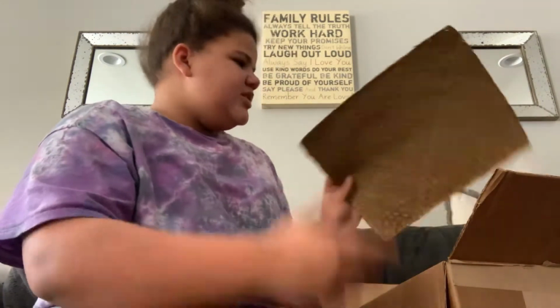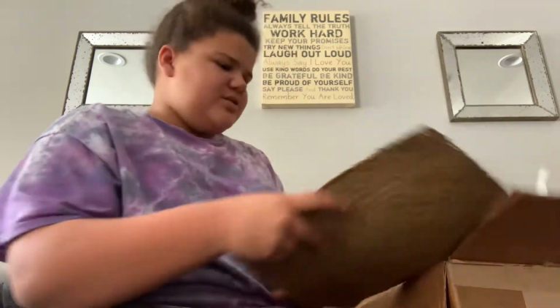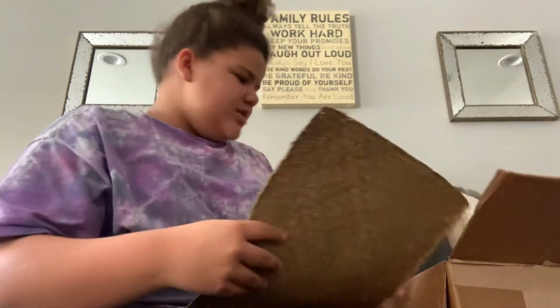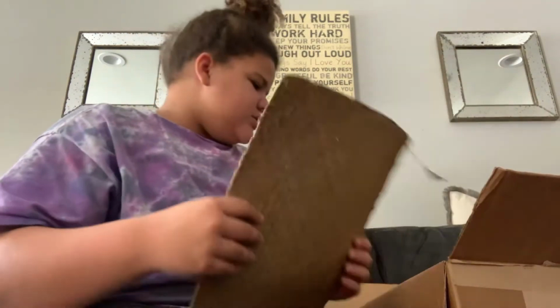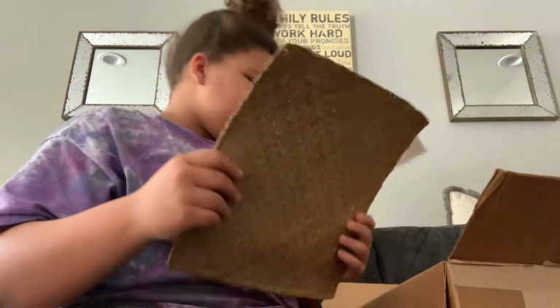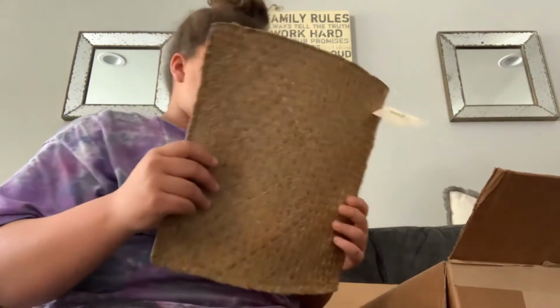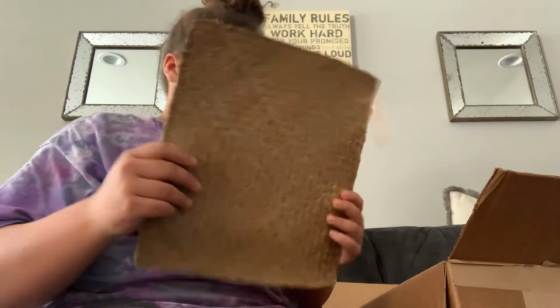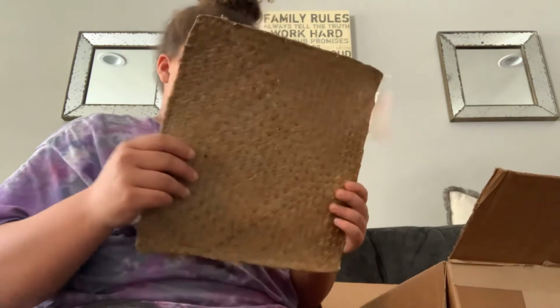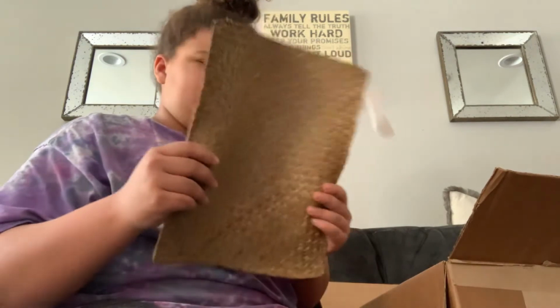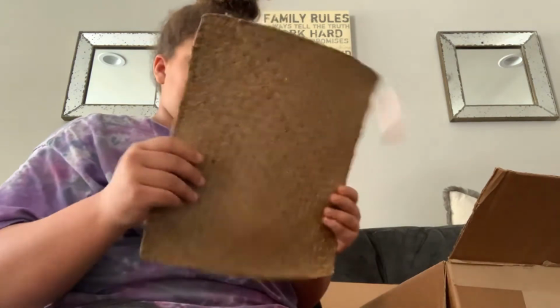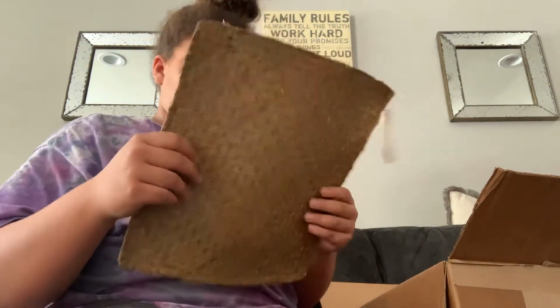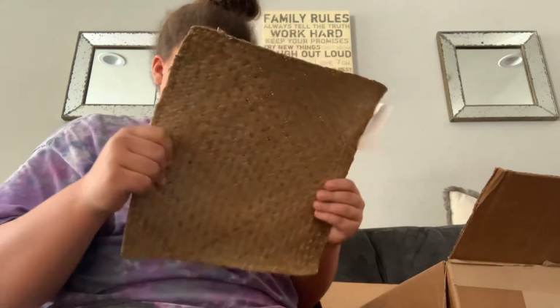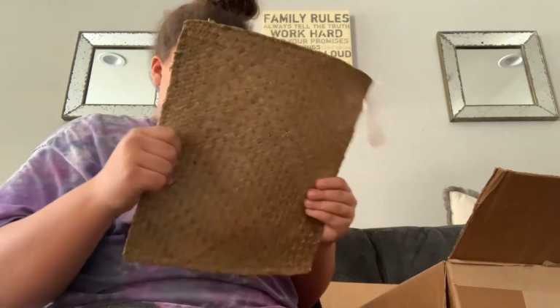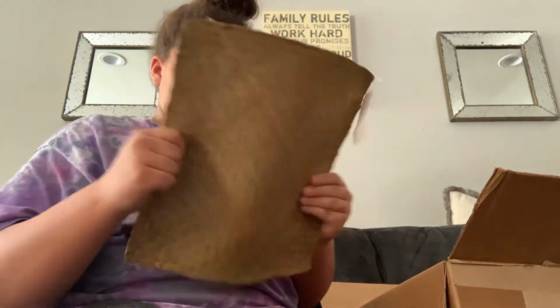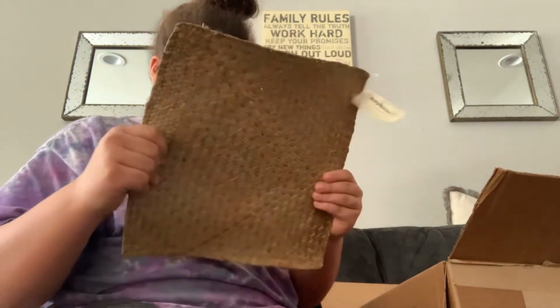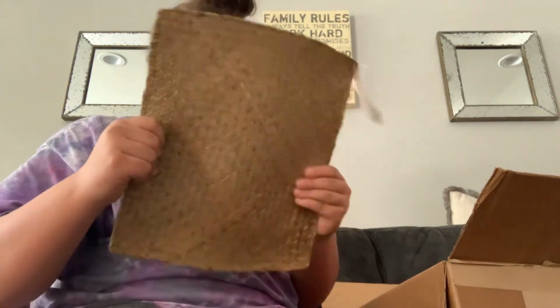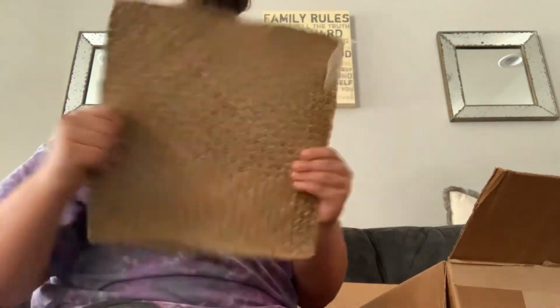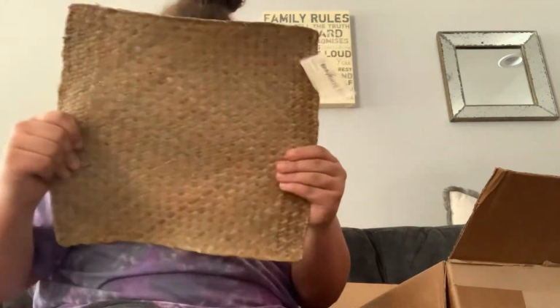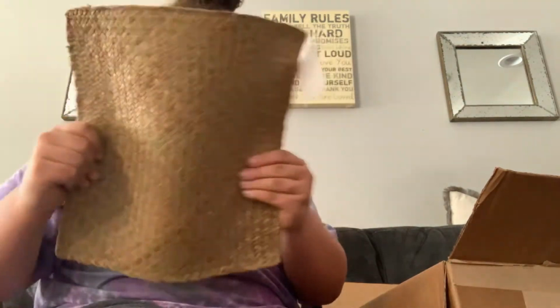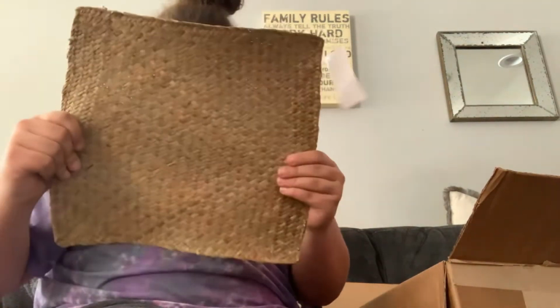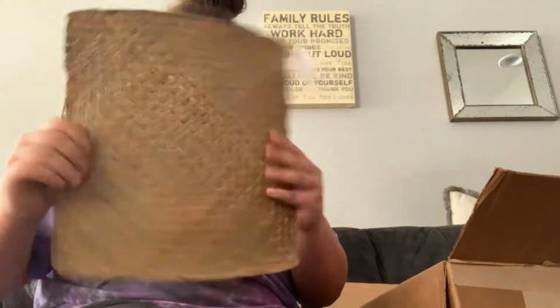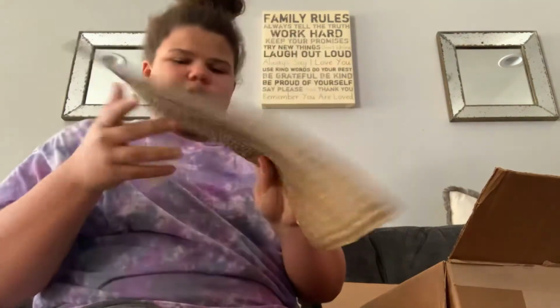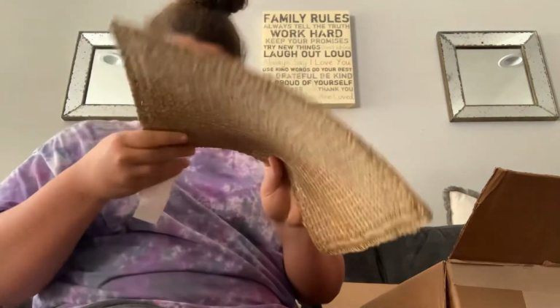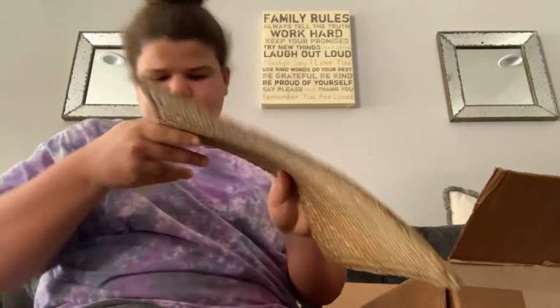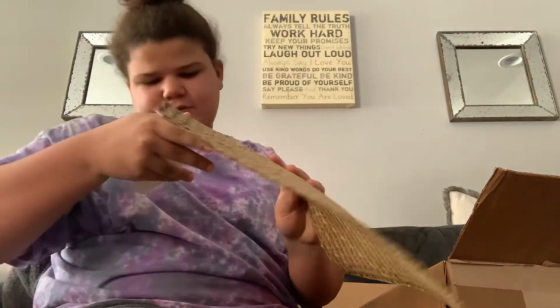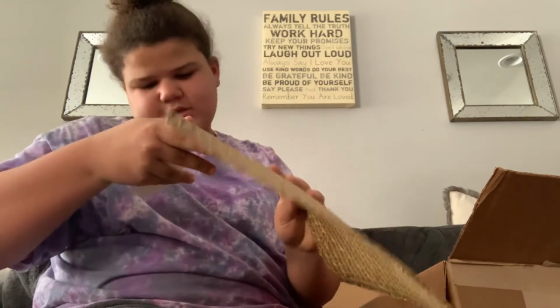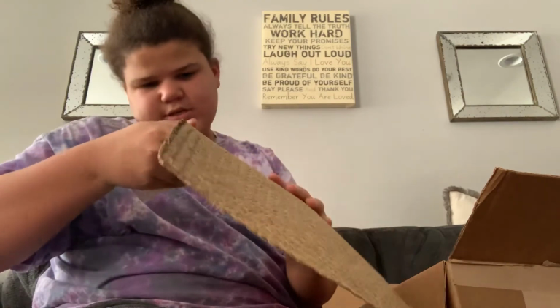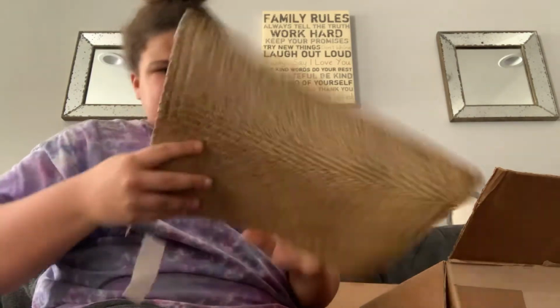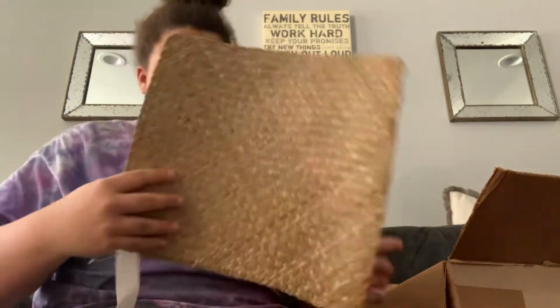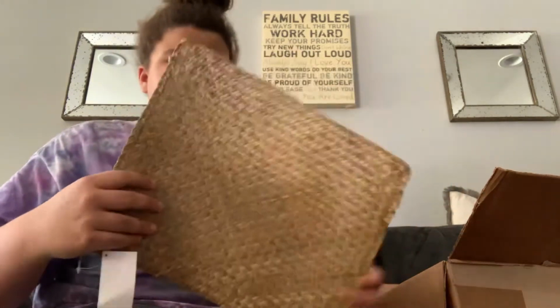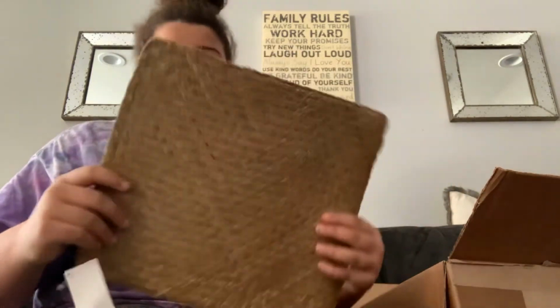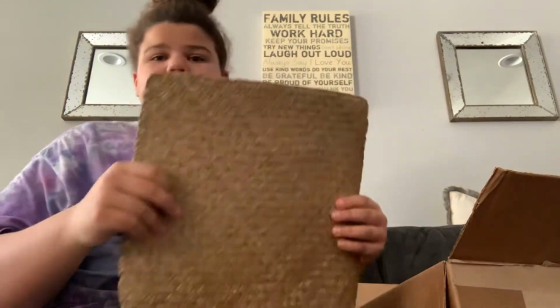Then I bought two — I think it's a double woven seagrass mat. Look at that, I'm pretty sure this is double woven. It doesn't say, but I got the small.